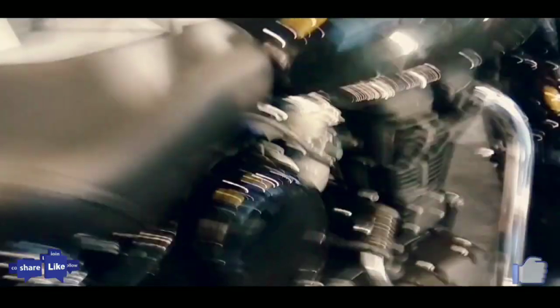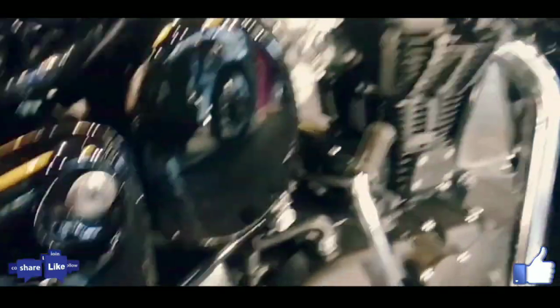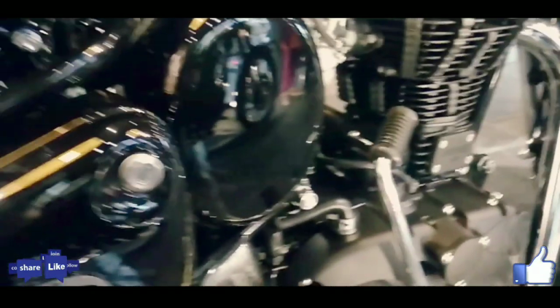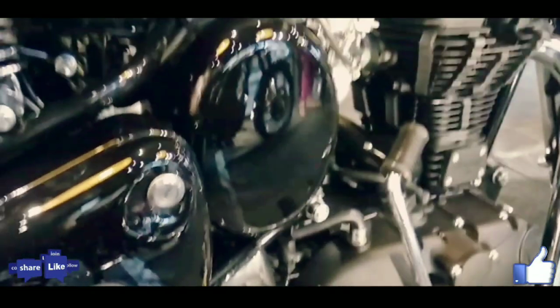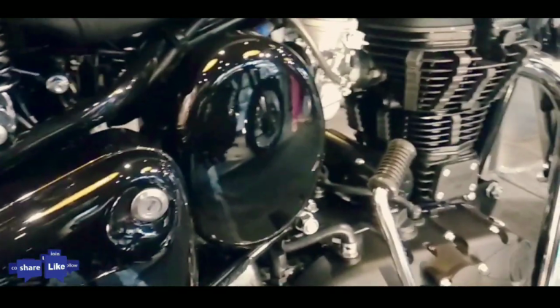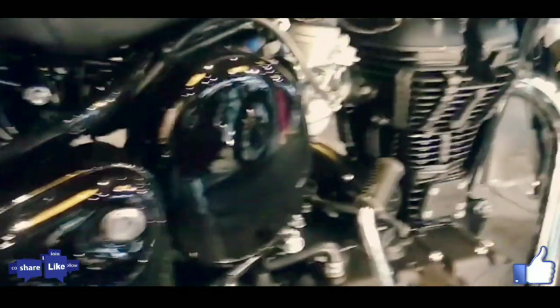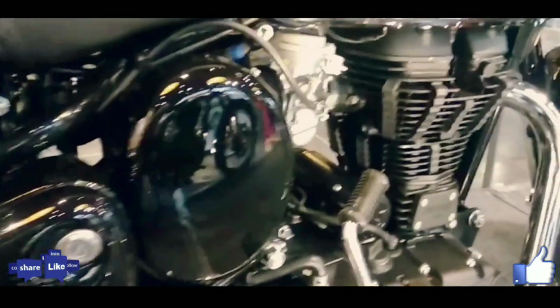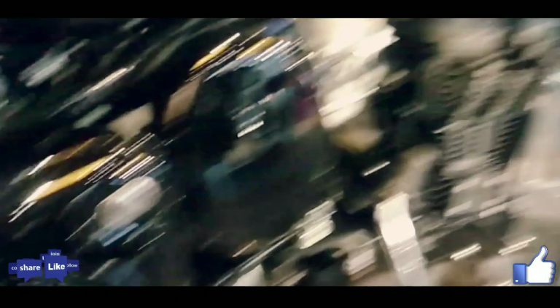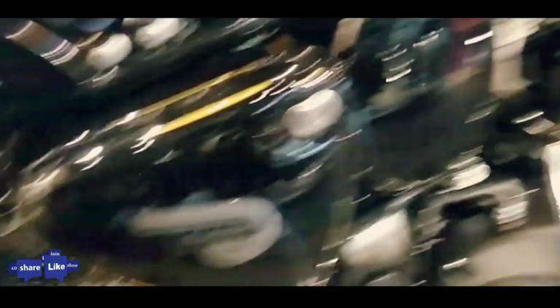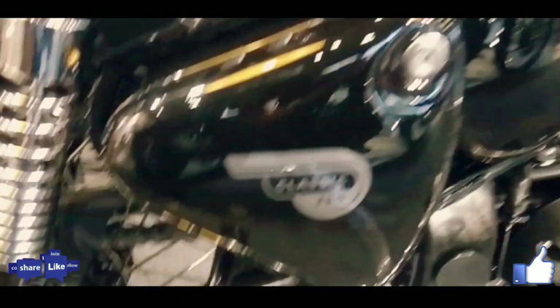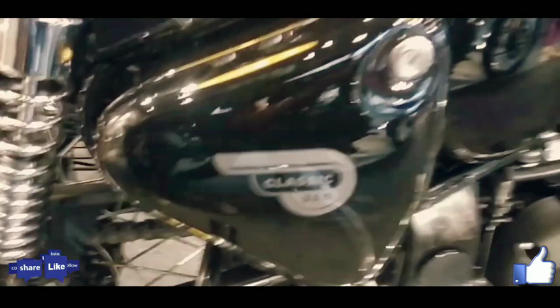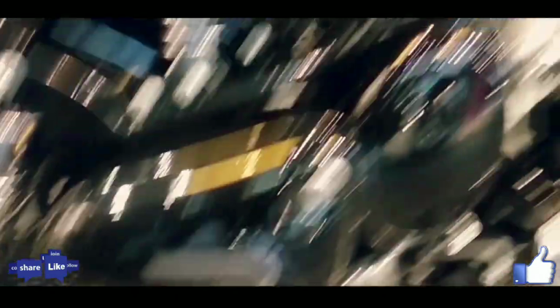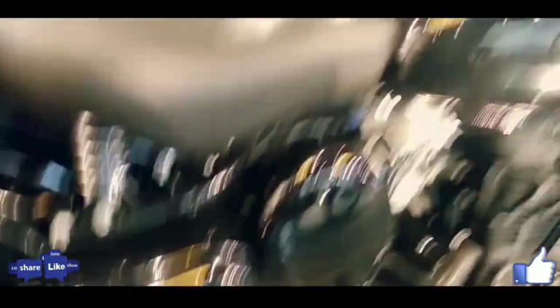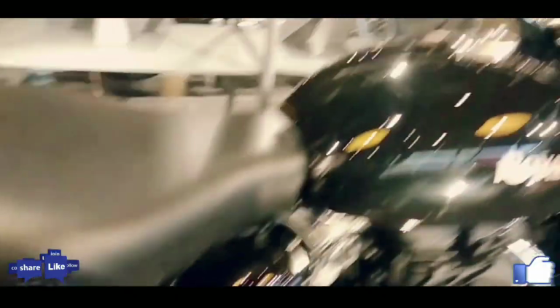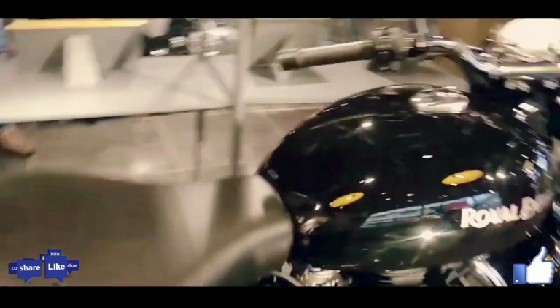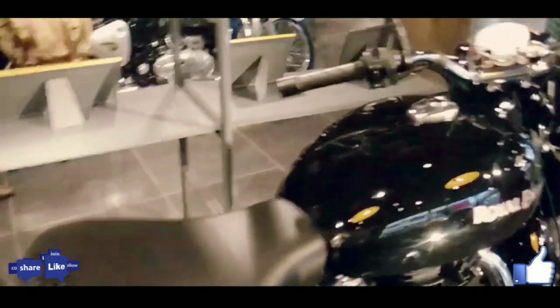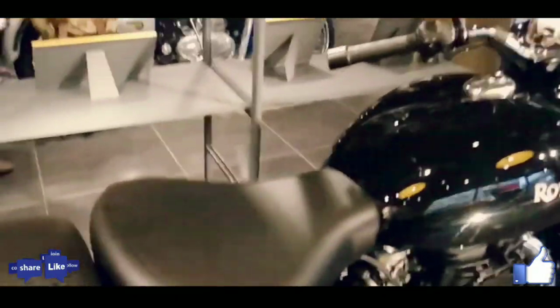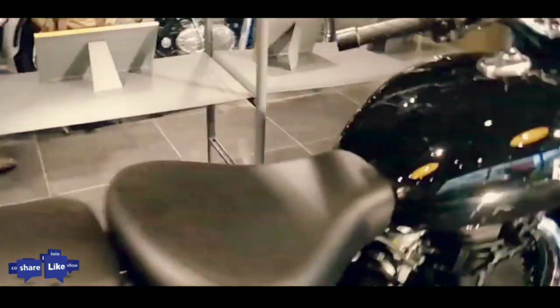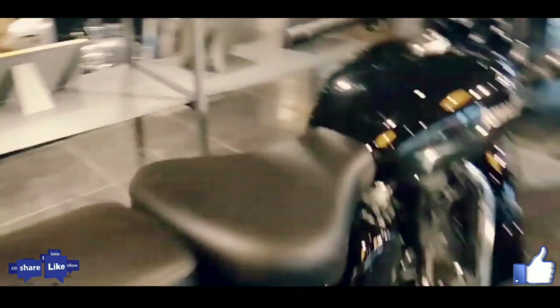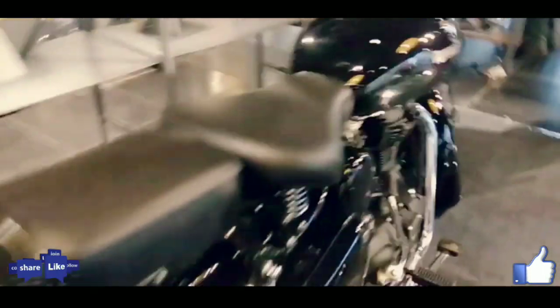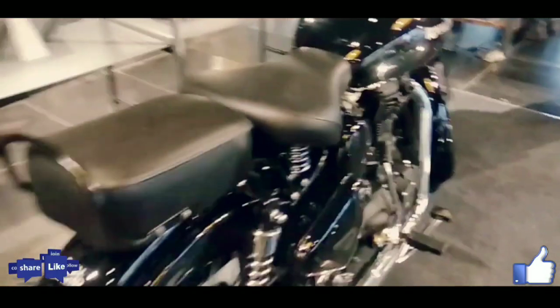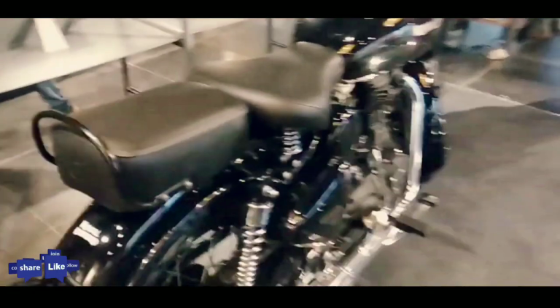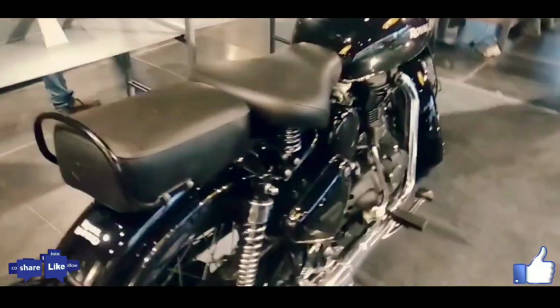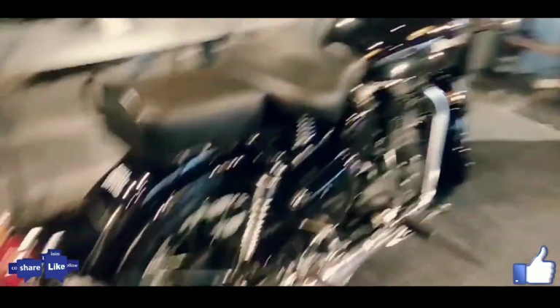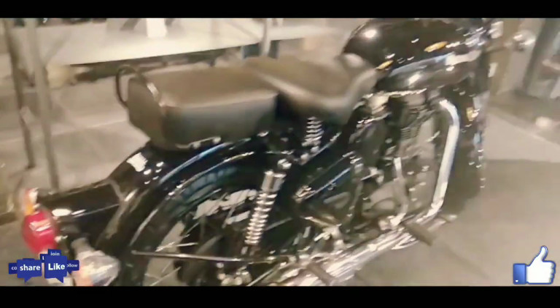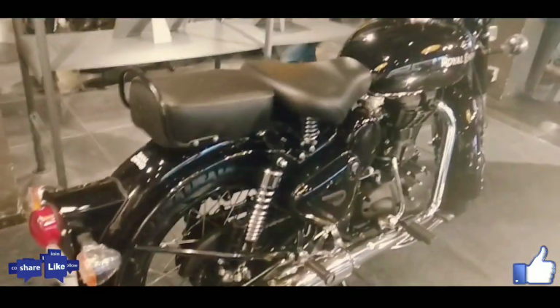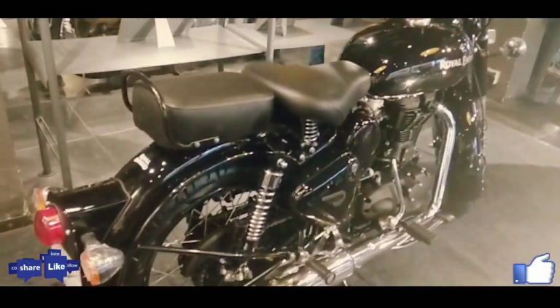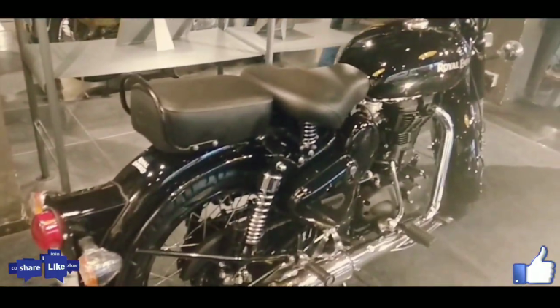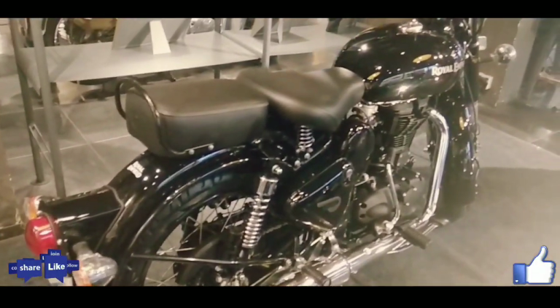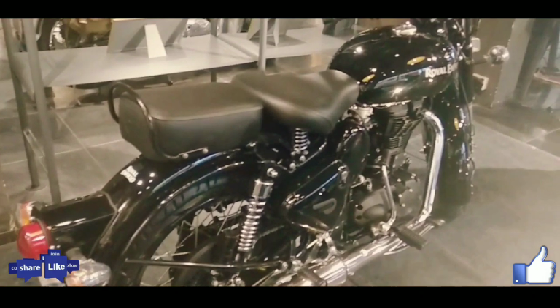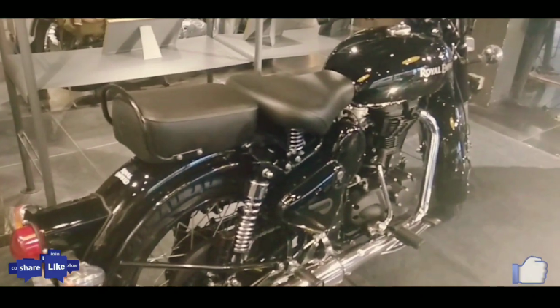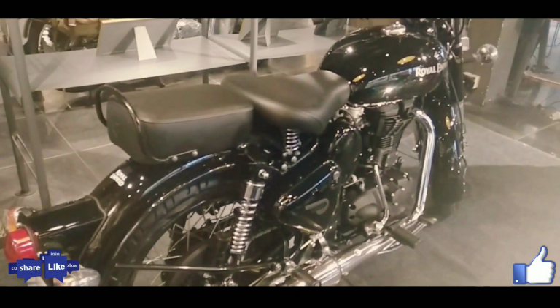Royal Enfield Classic 350S gets a telescopic fork suspension at the front while the rear has twin gas-charged shock absorbers. The Classic 350S gets a disc brake at the front while the rear features a drum brake setup.